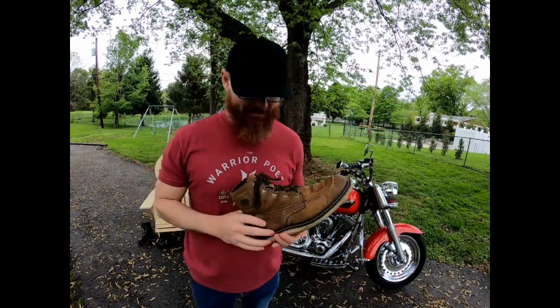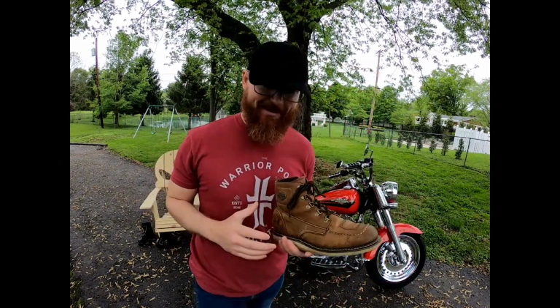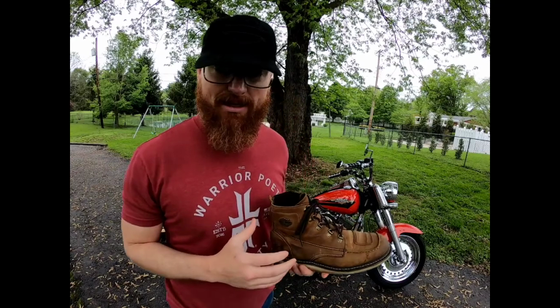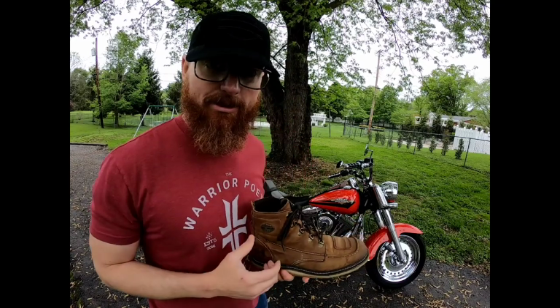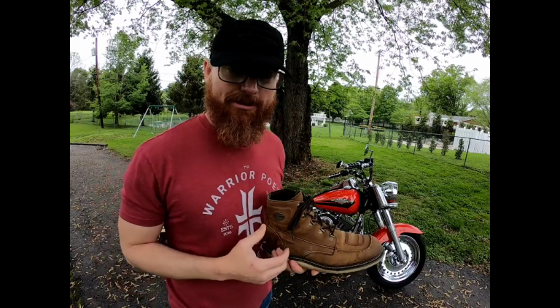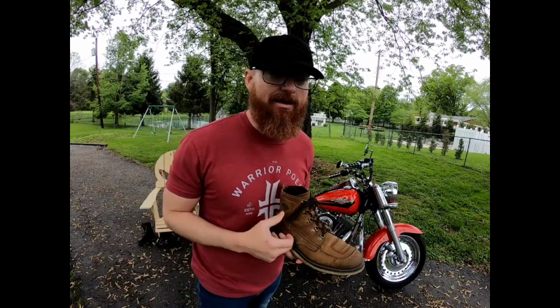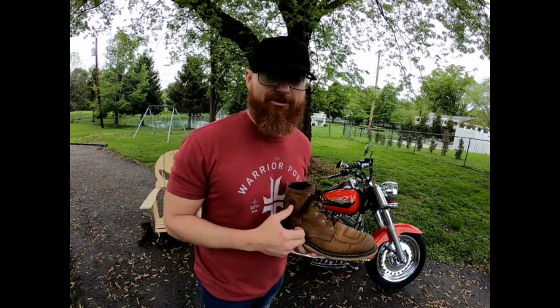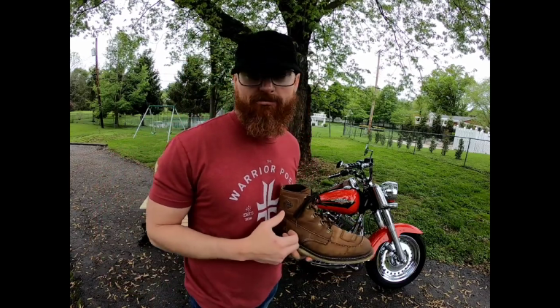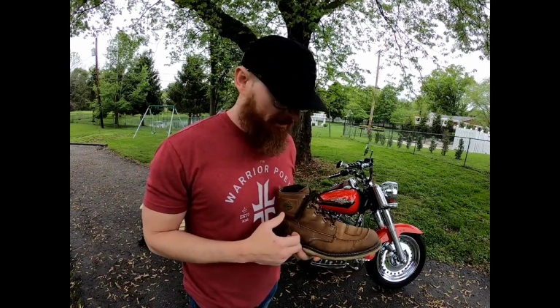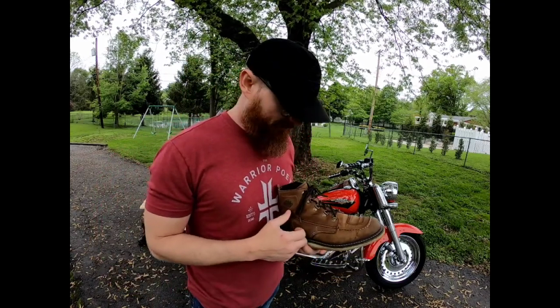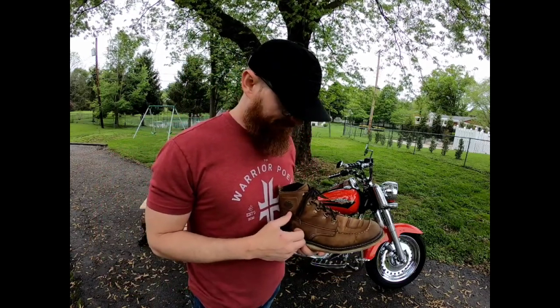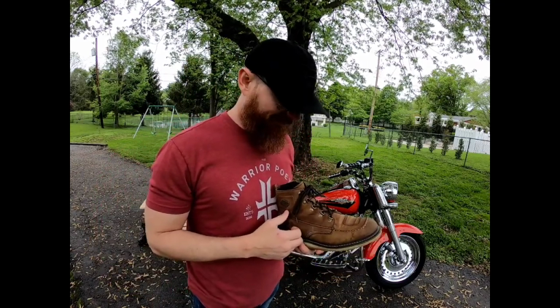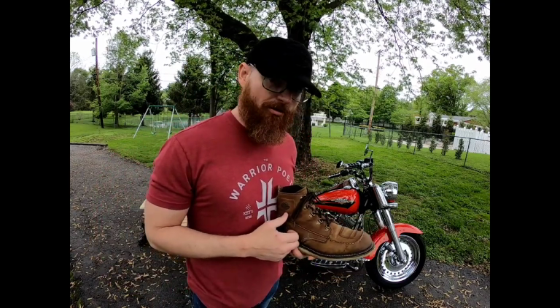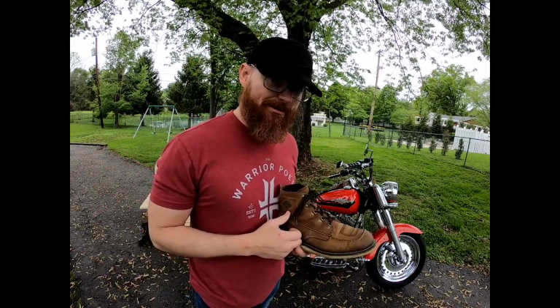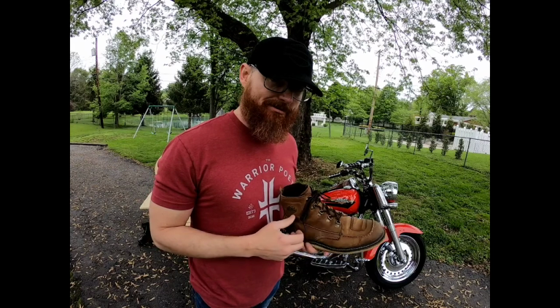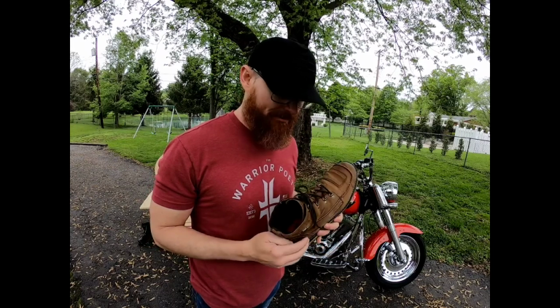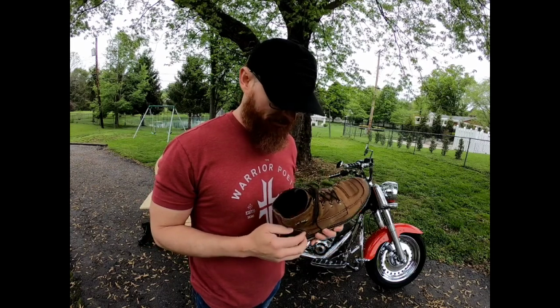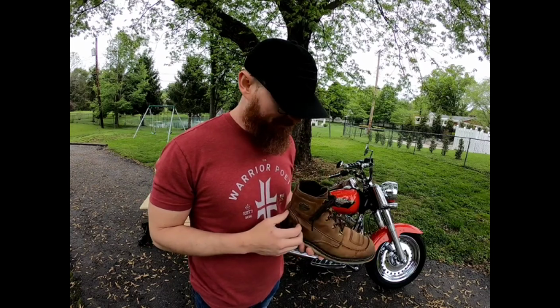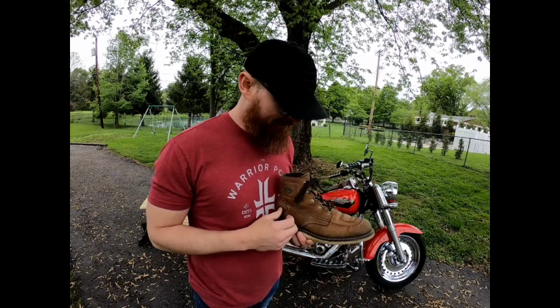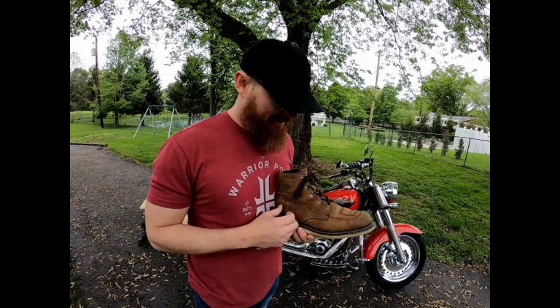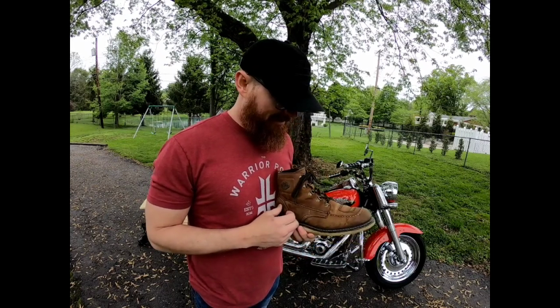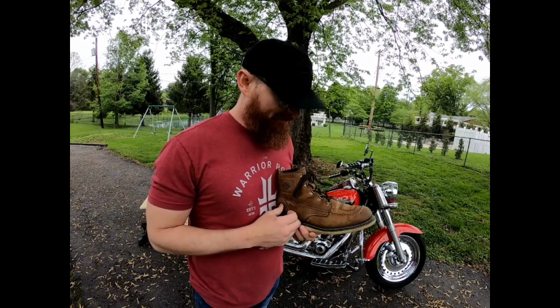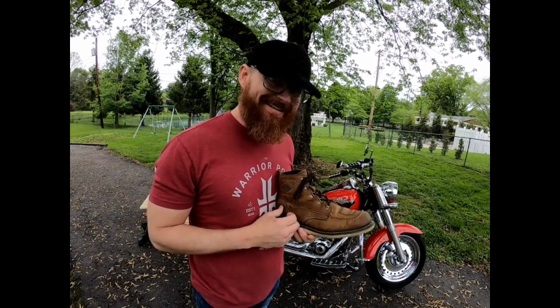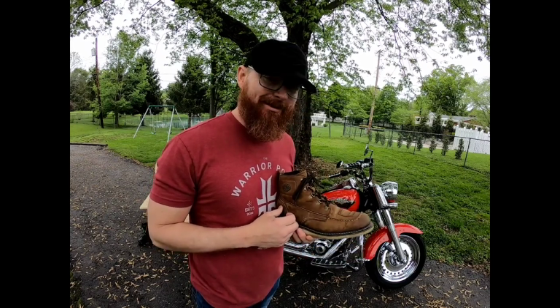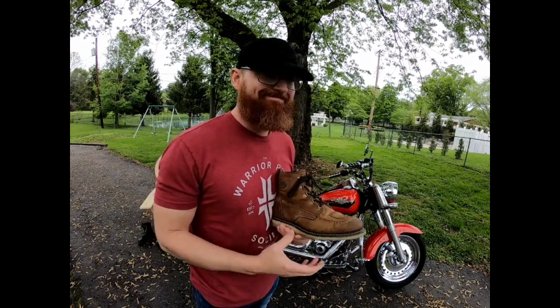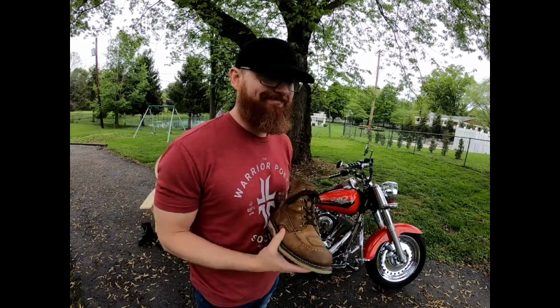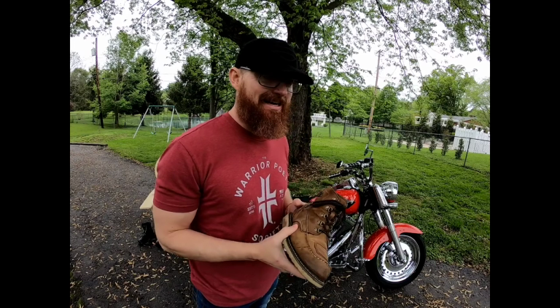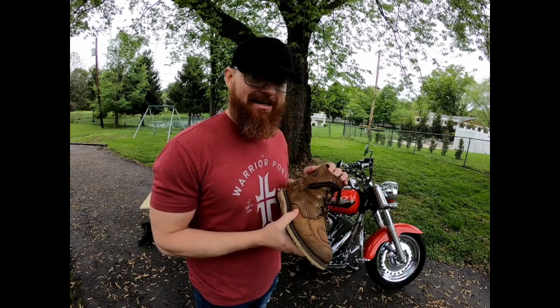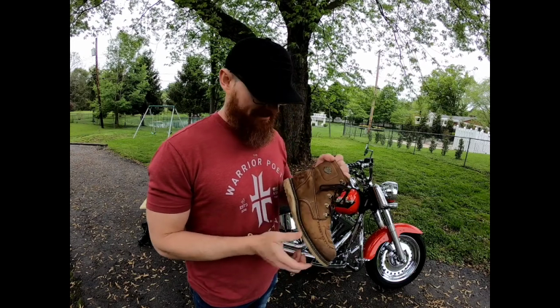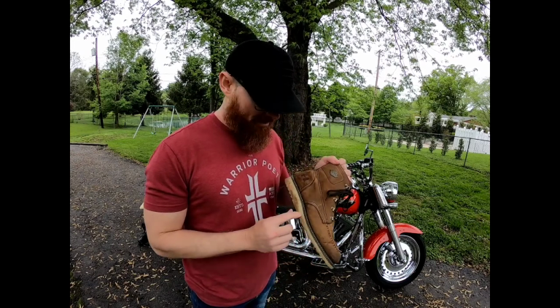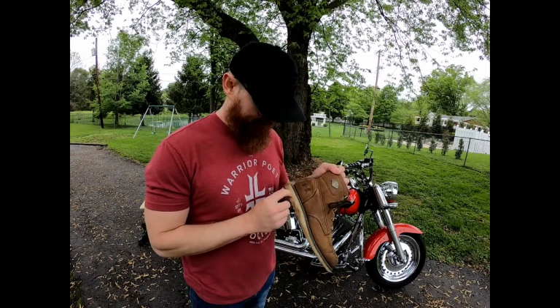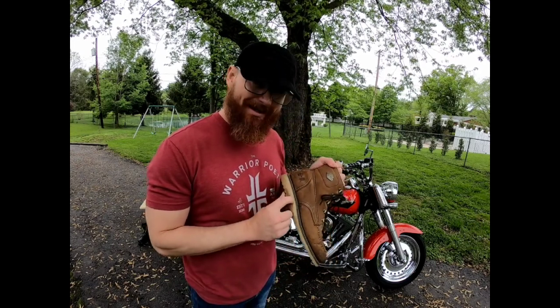I do have a couple of minor complaints. The shoelaces are a little long for my taste, so I double knotted mine.